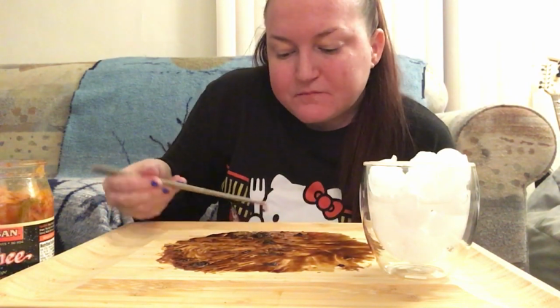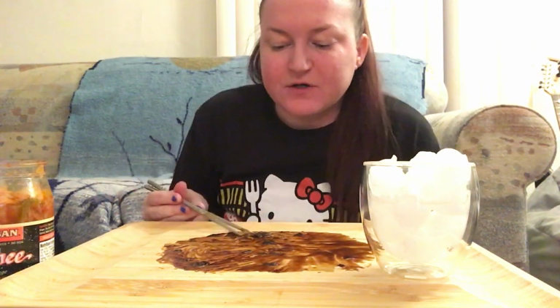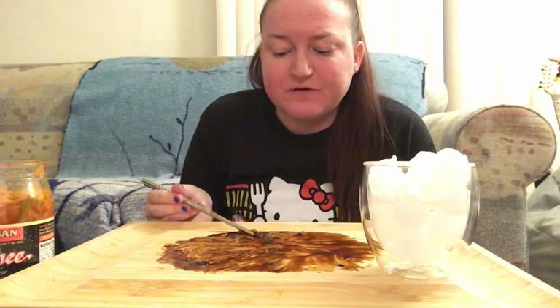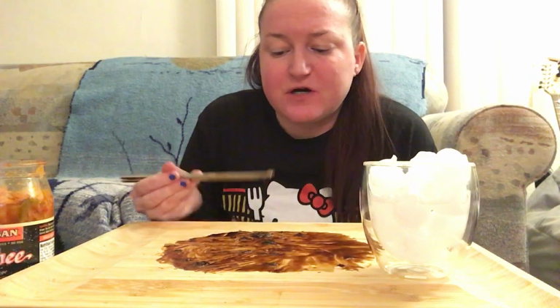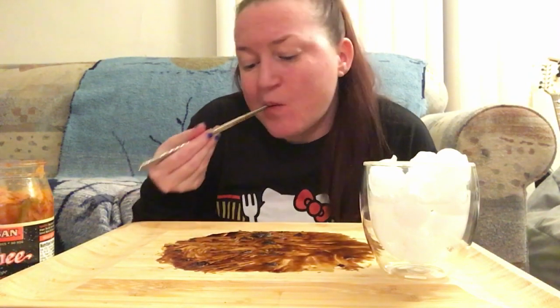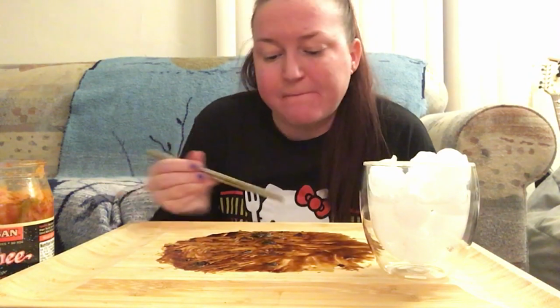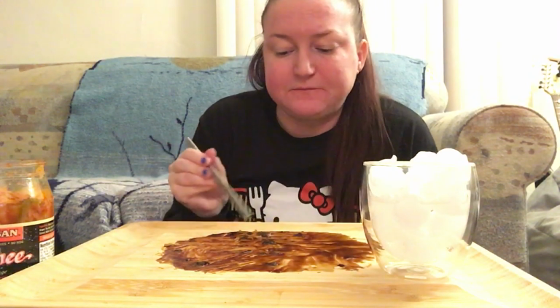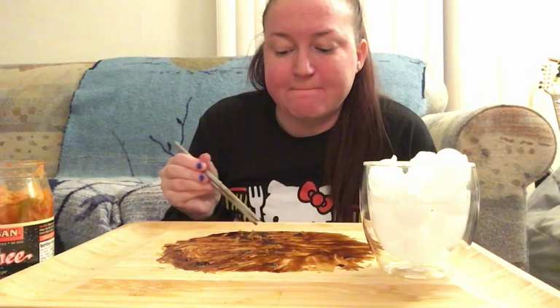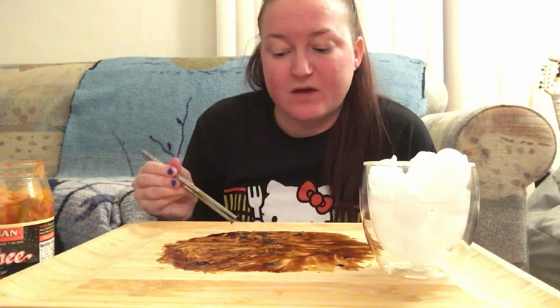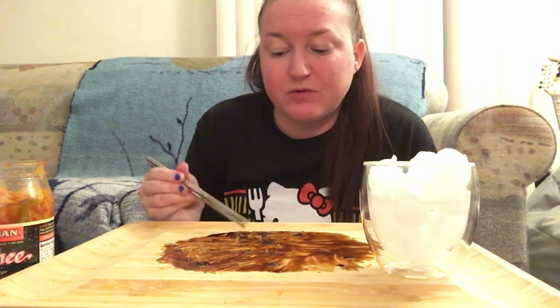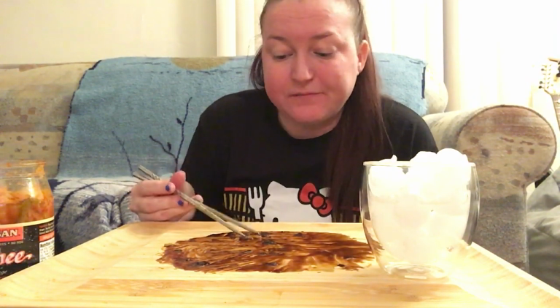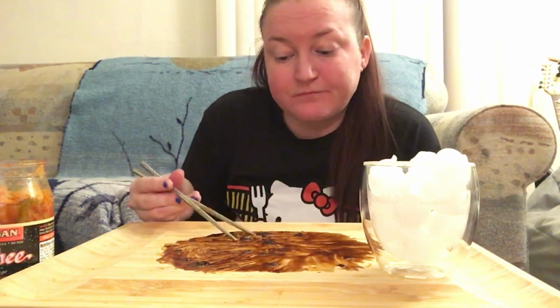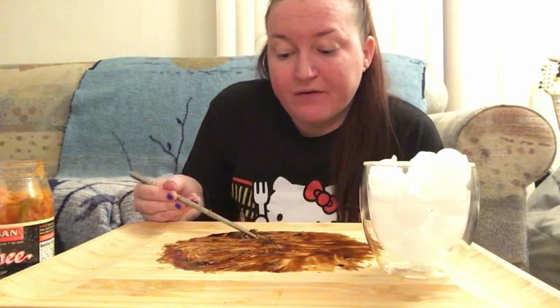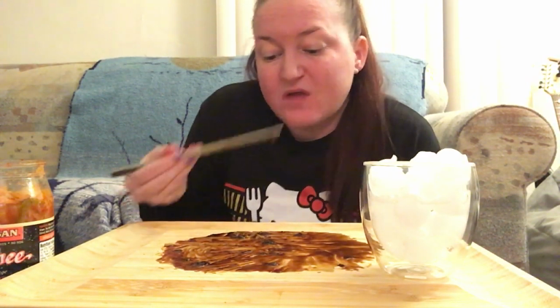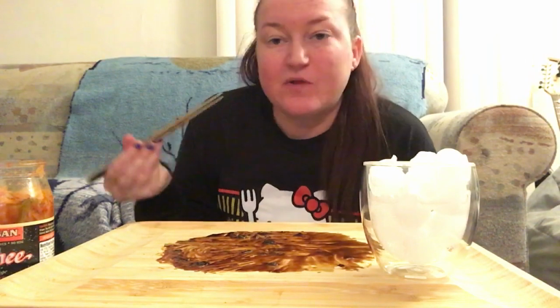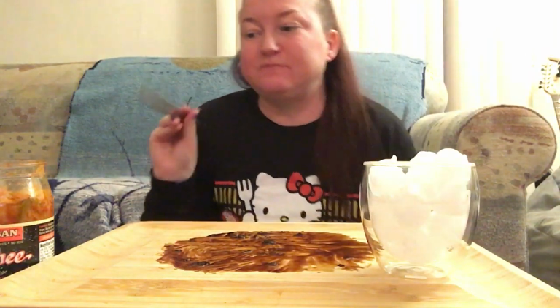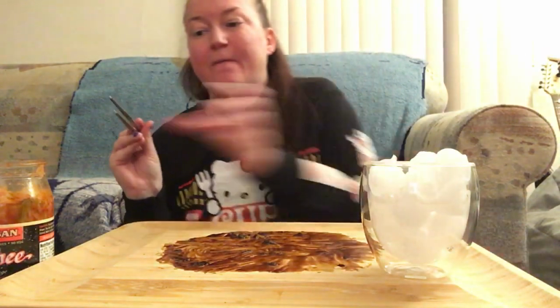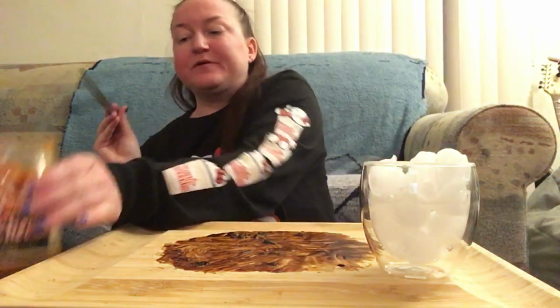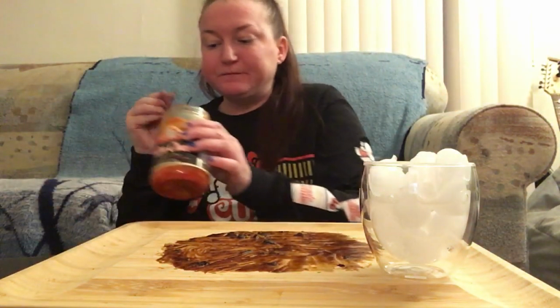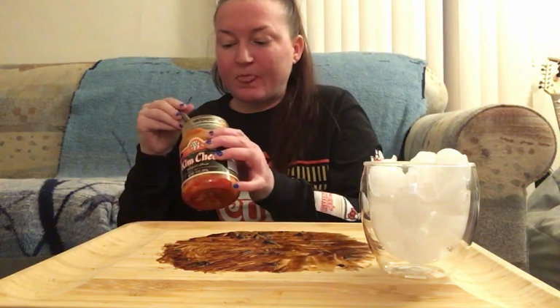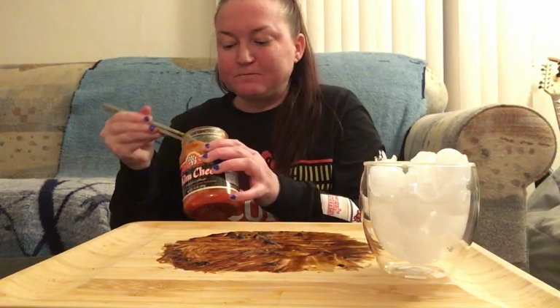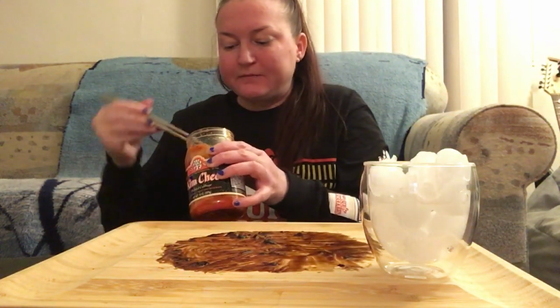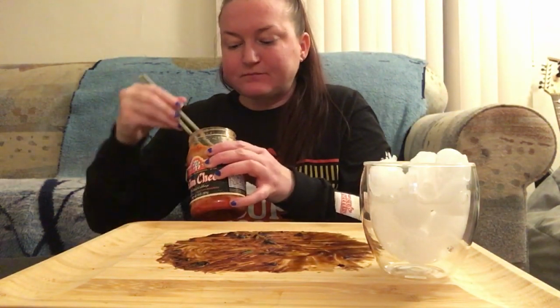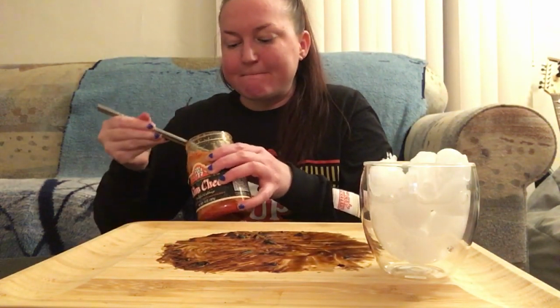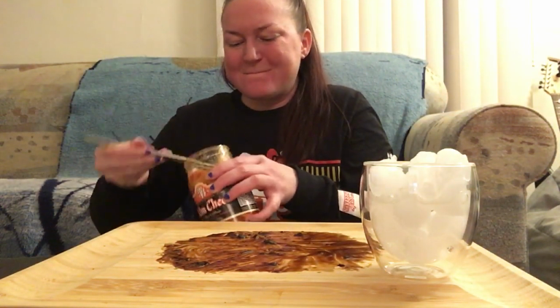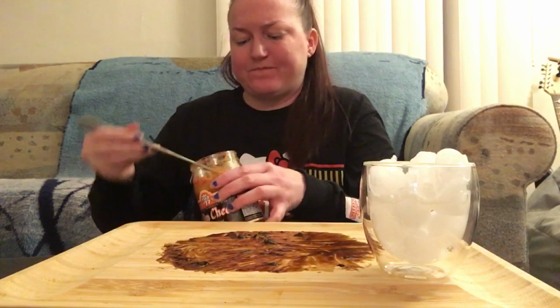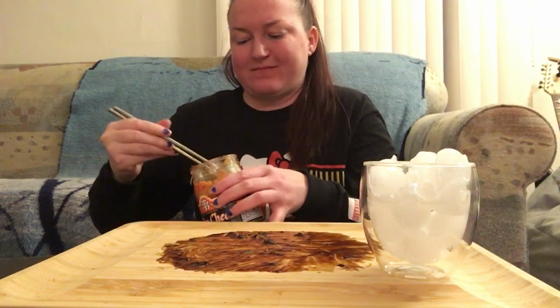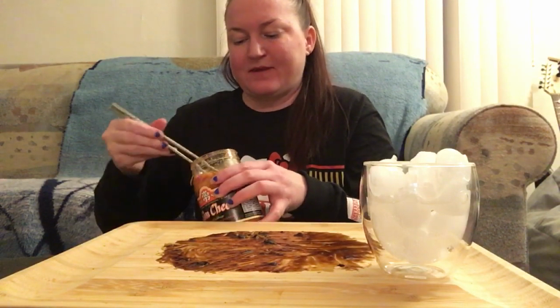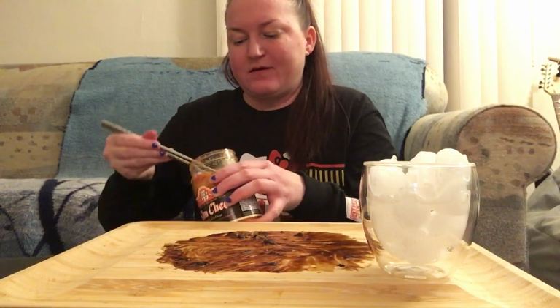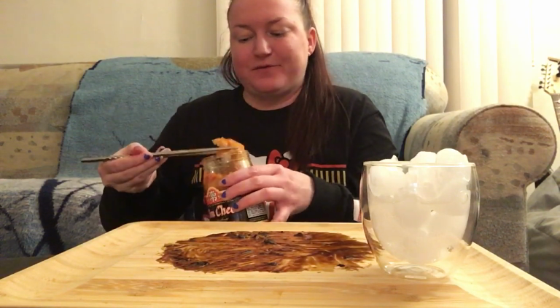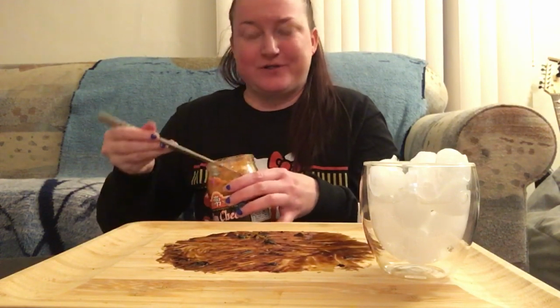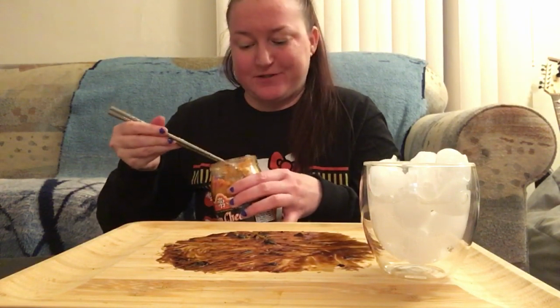Sorry I didn't do very much talking, but some people like that. I'm done. One more piece of kimchi. And I'm done with these chopsticks too. Done, done, and done.